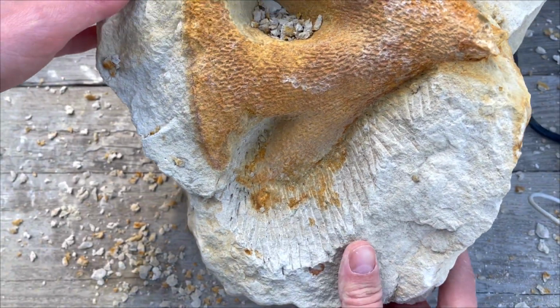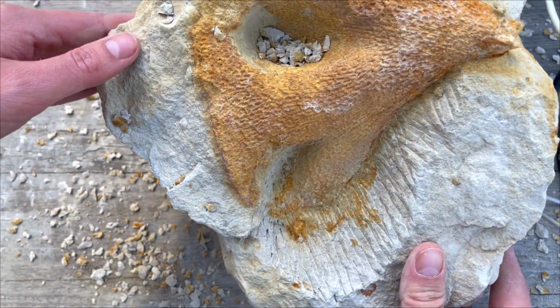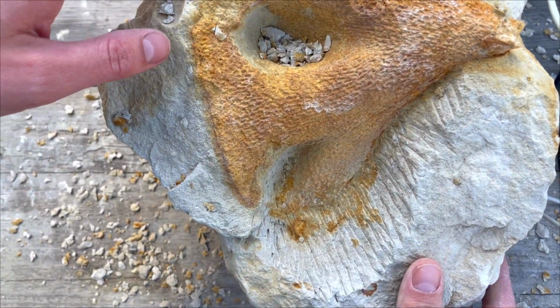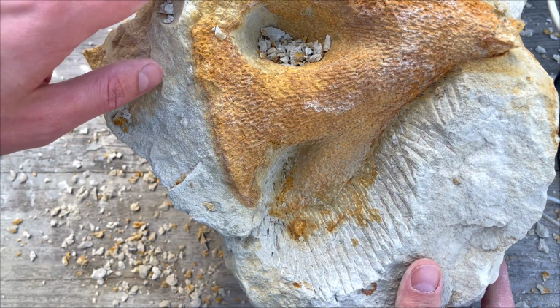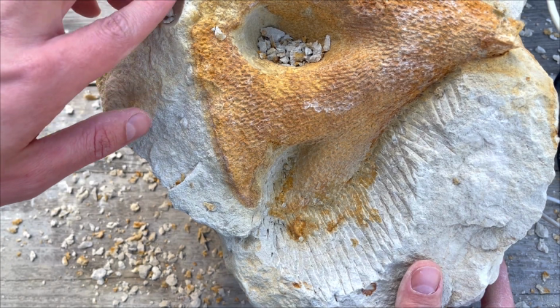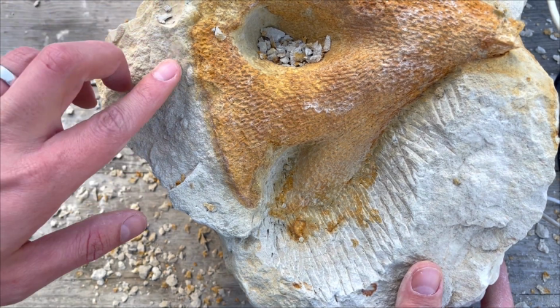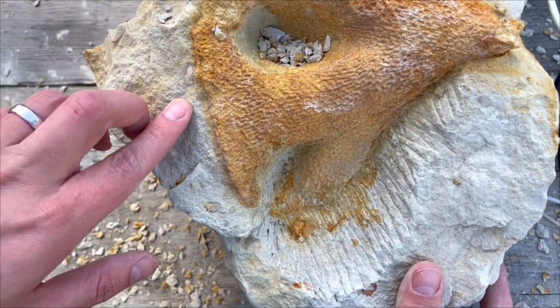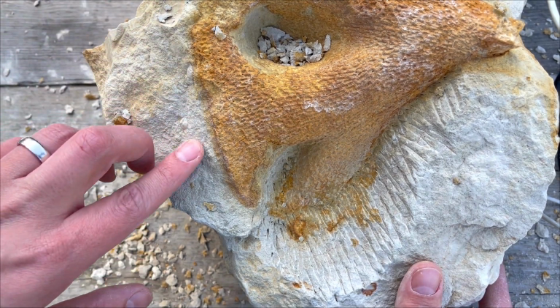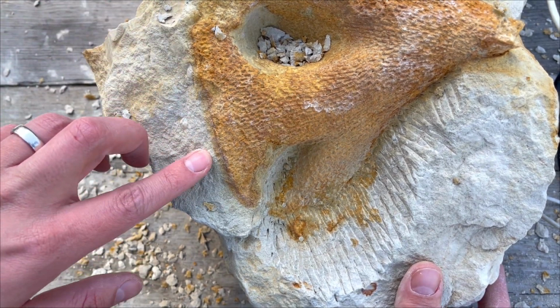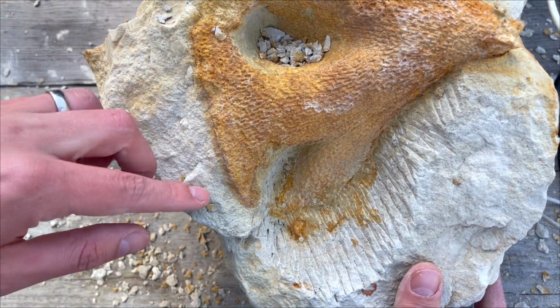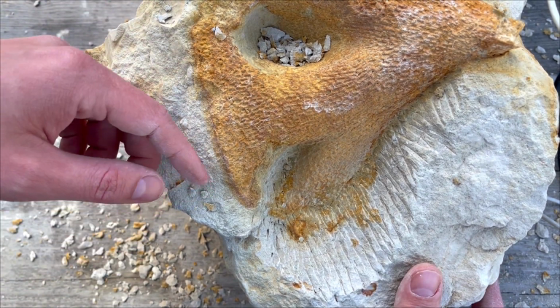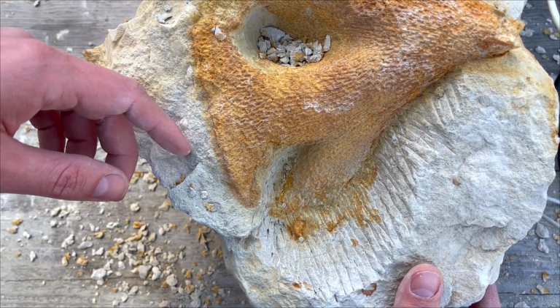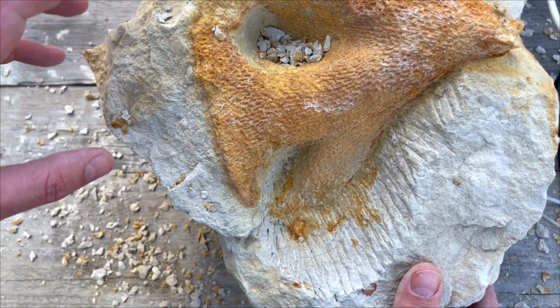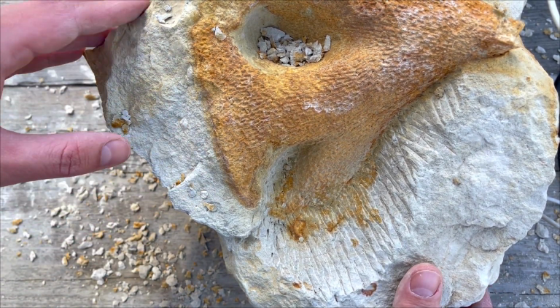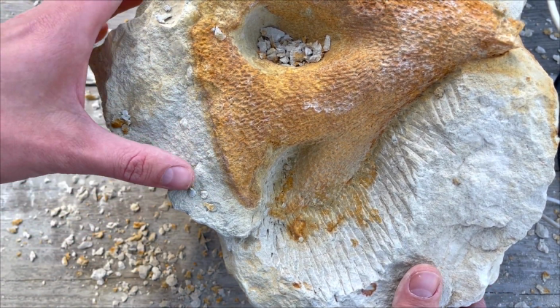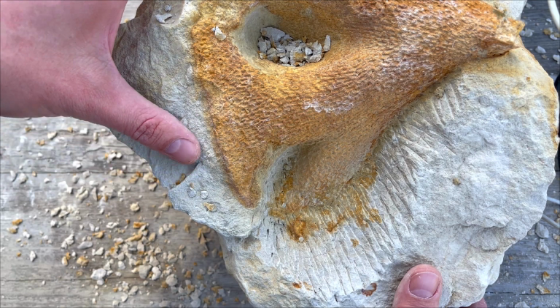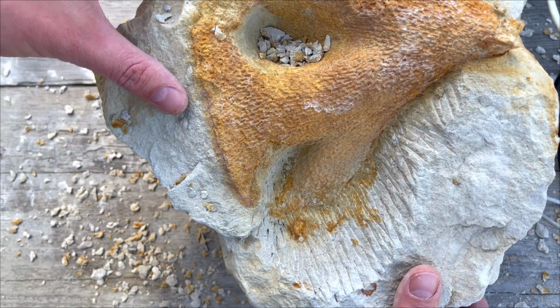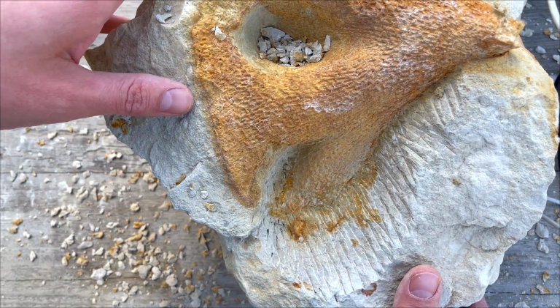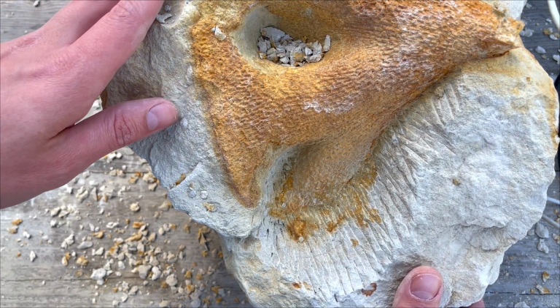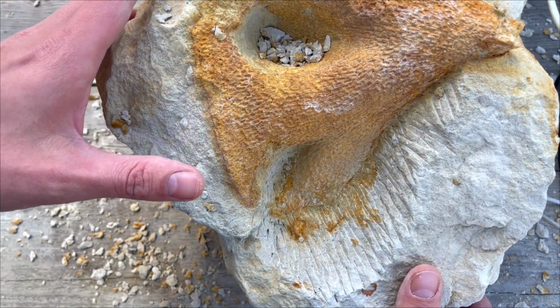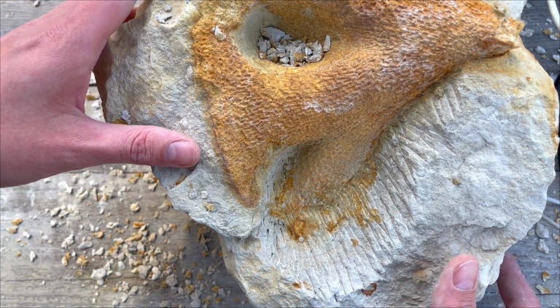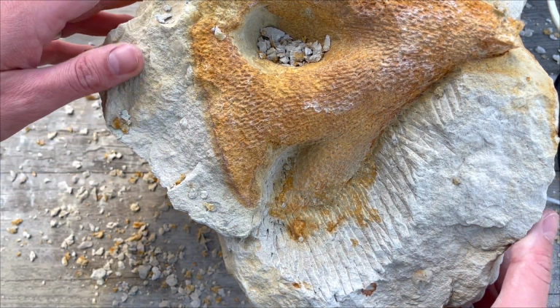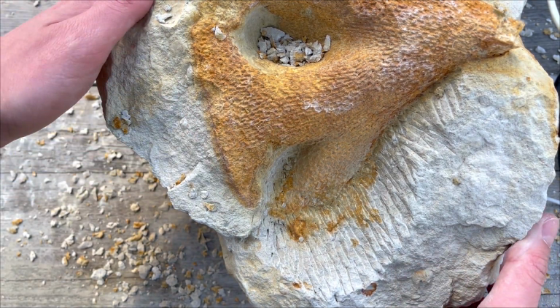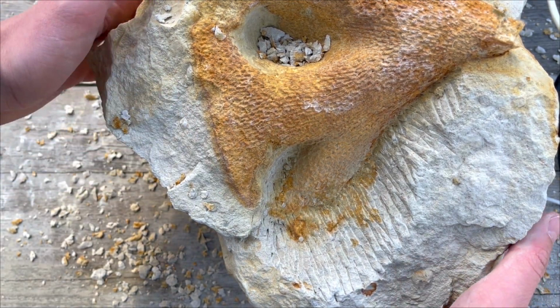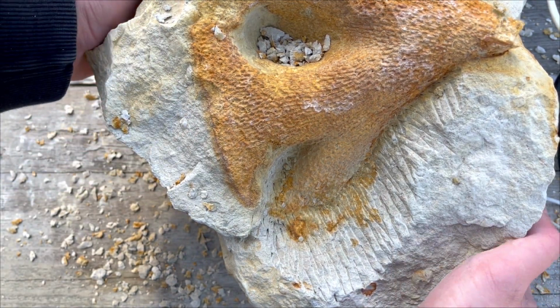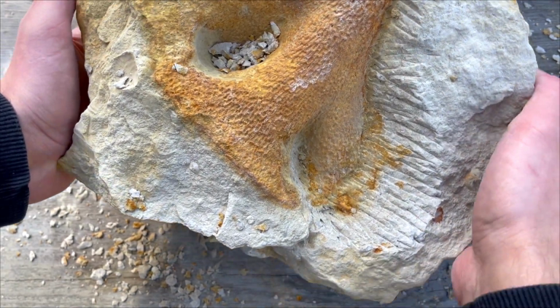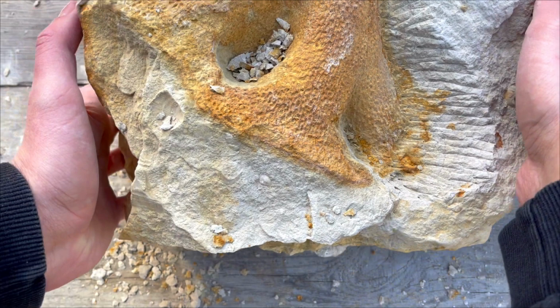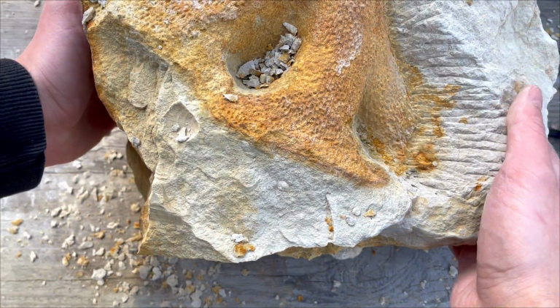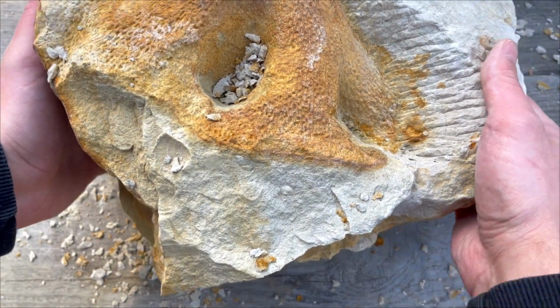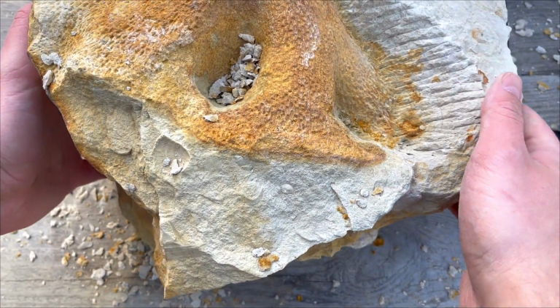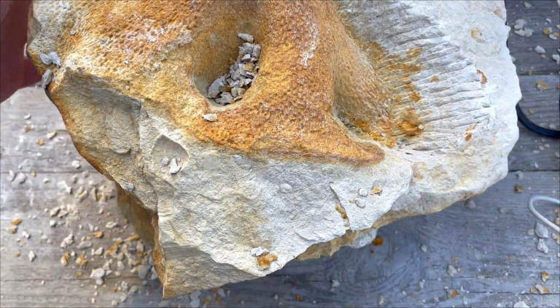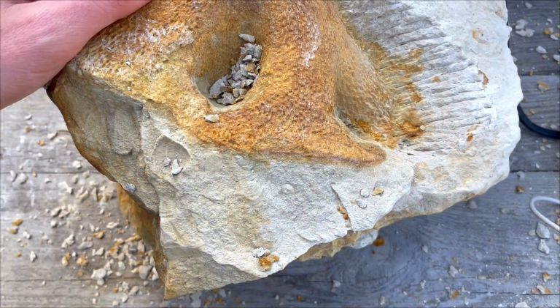Right now I think I will try to remove a little bit from the top so we have a bit of a deeper section from here. Let's go.